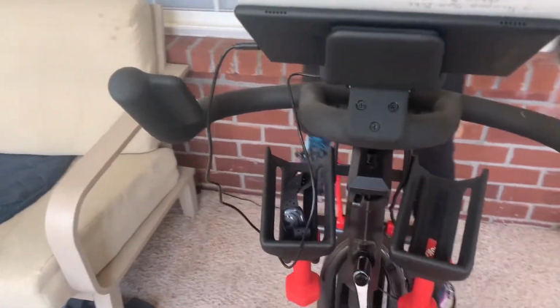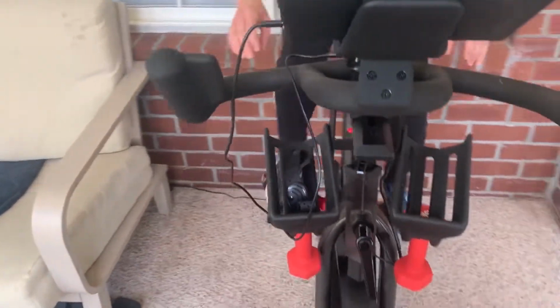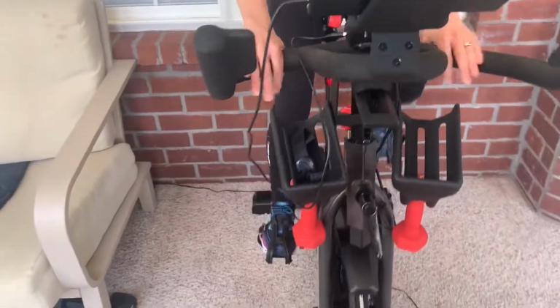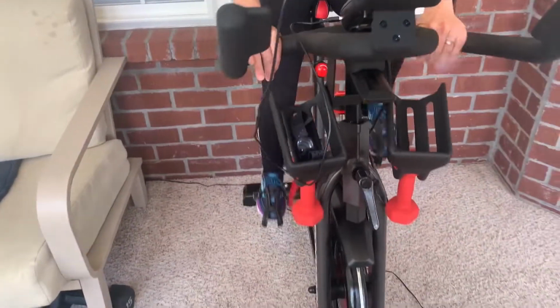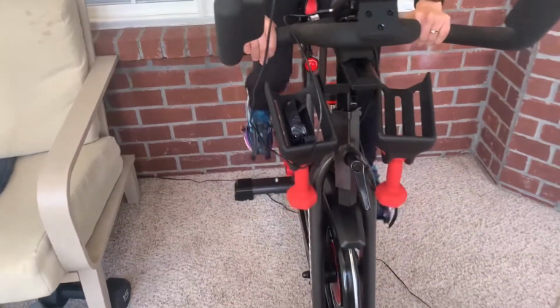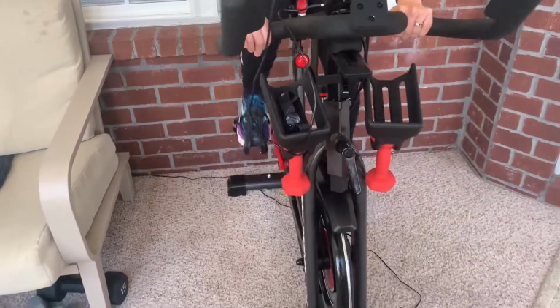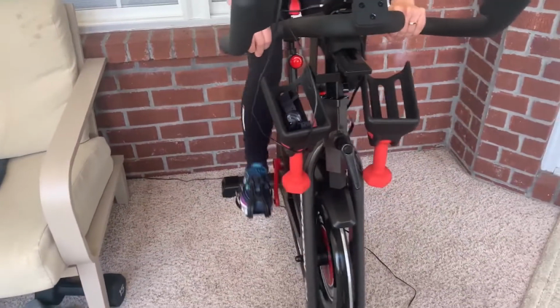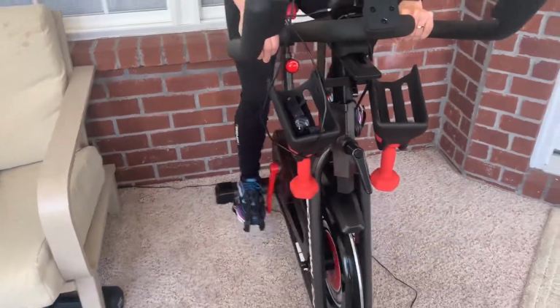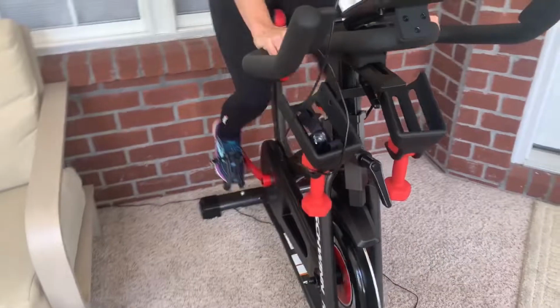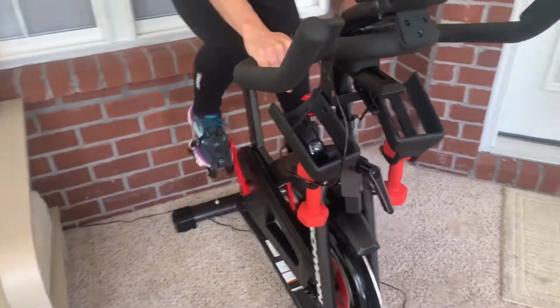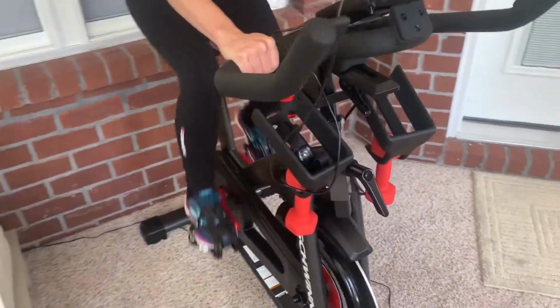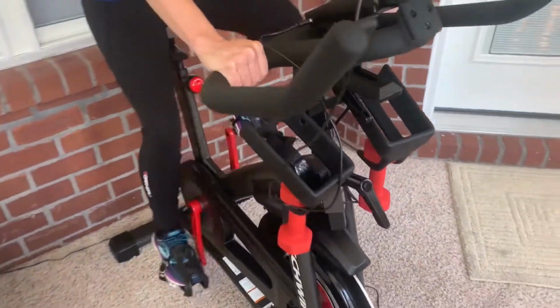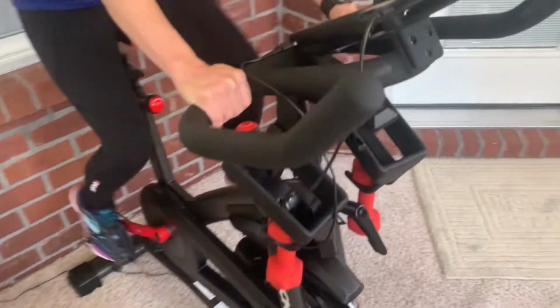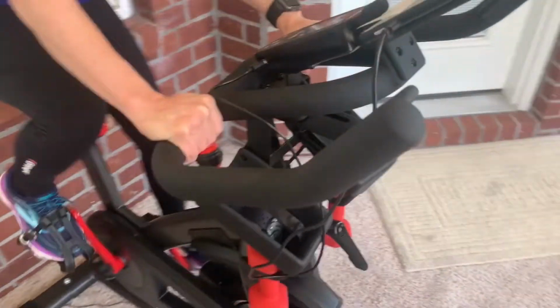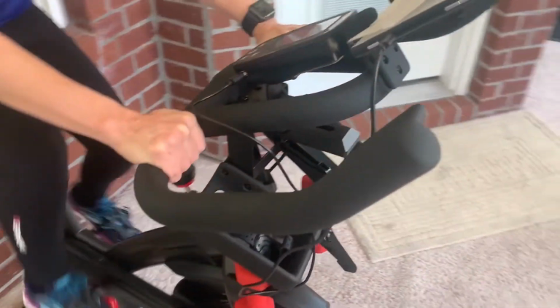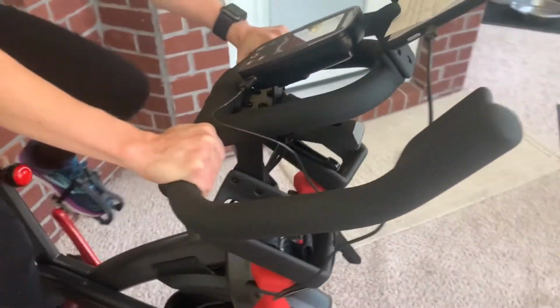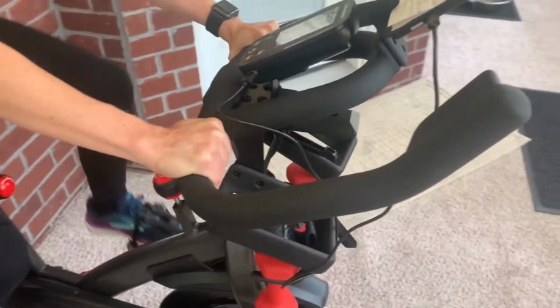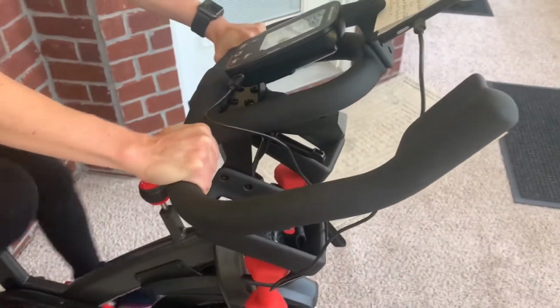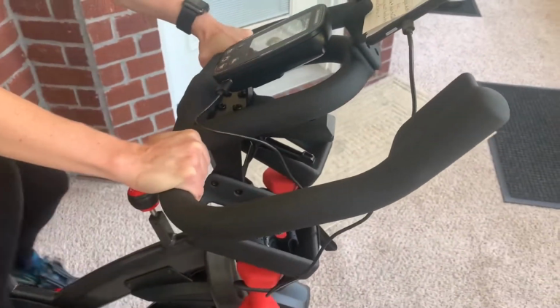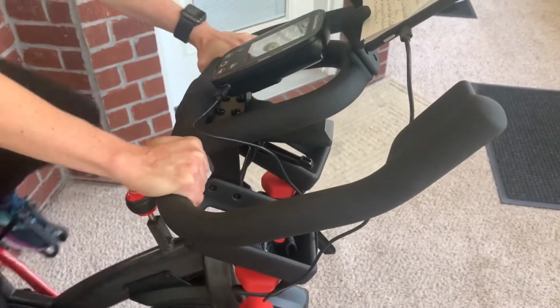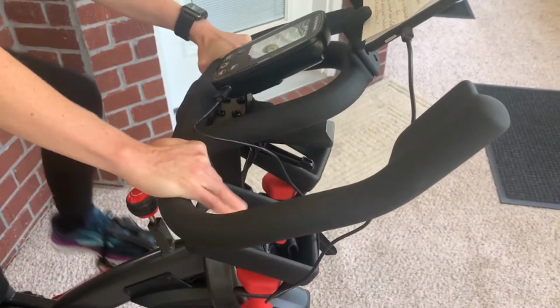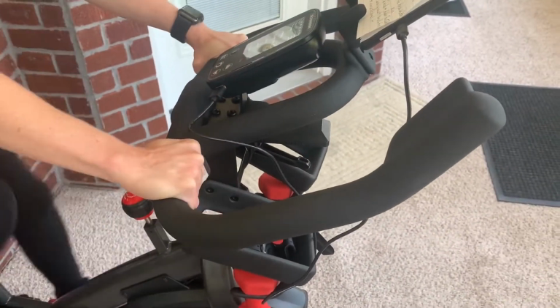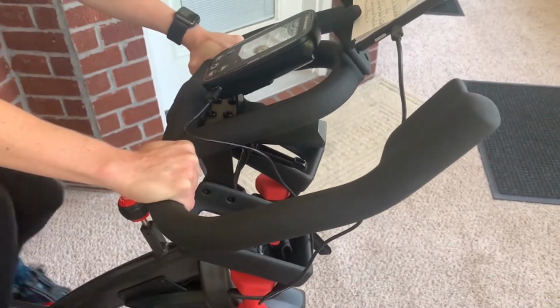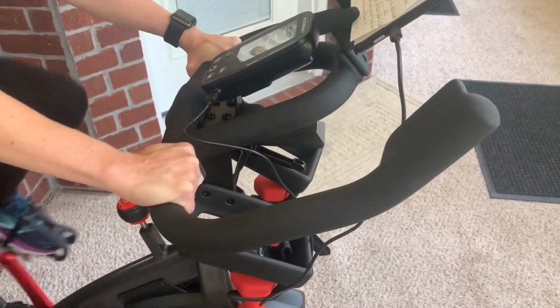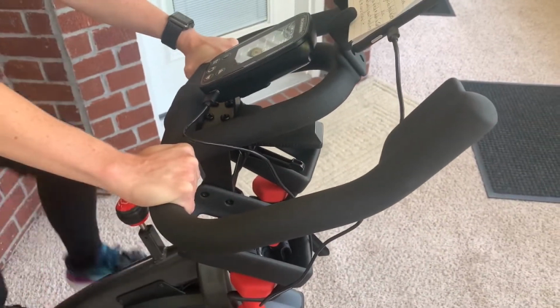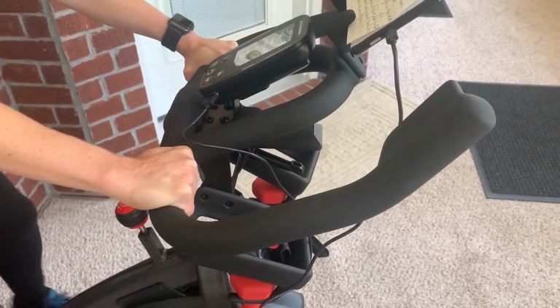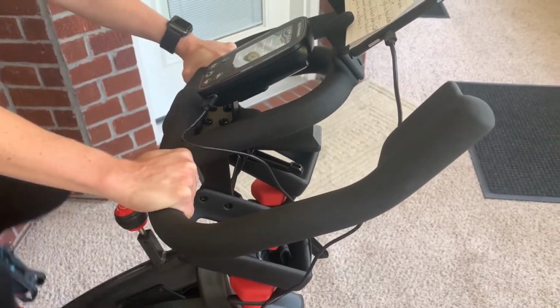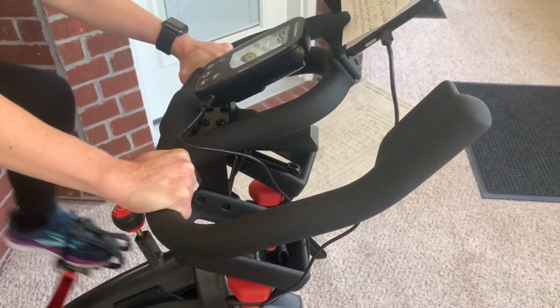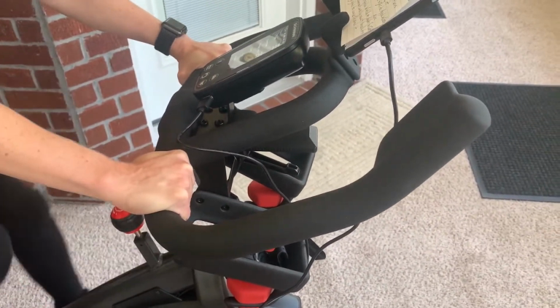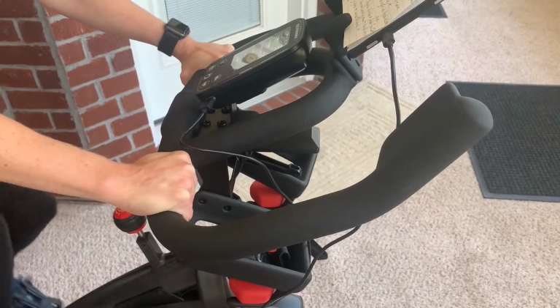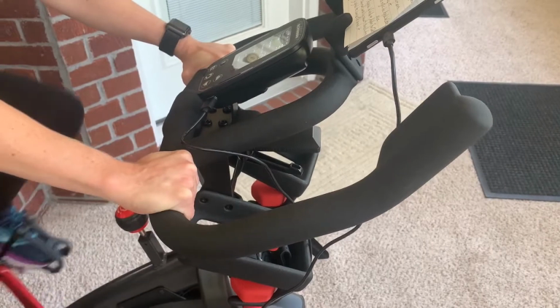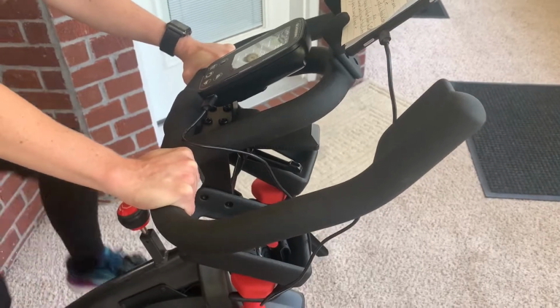There's play in the handlebars, as you can see. It hasn't really caused me any trouble when I'm actually spinning.